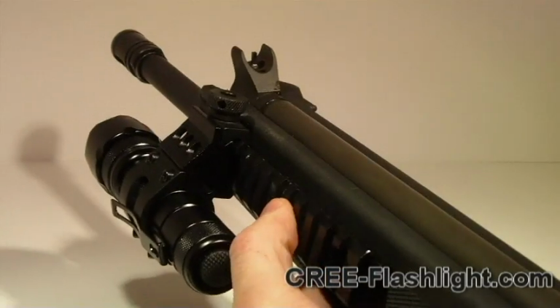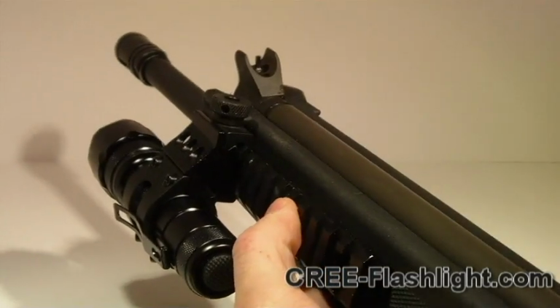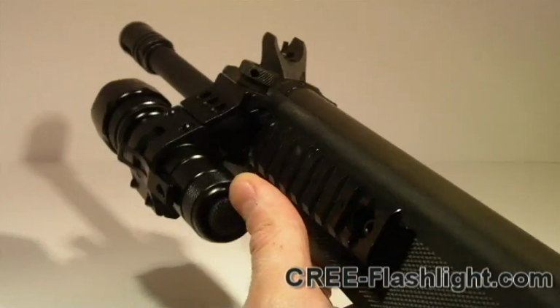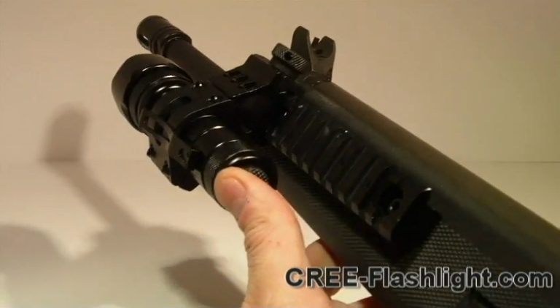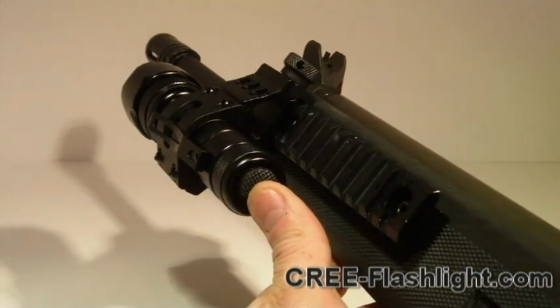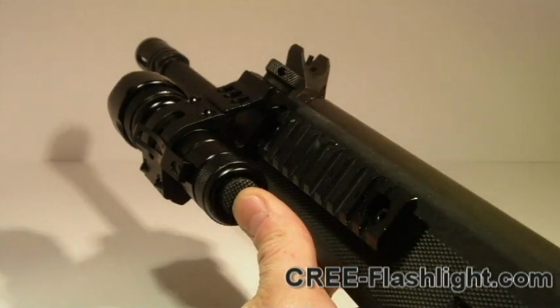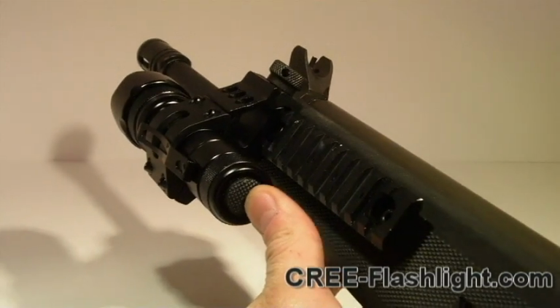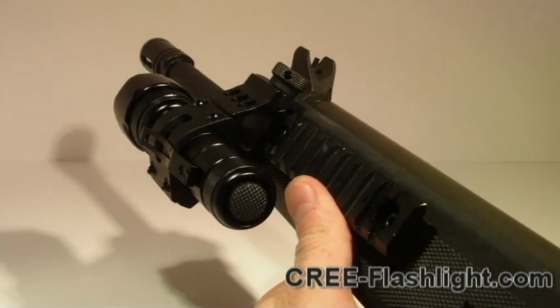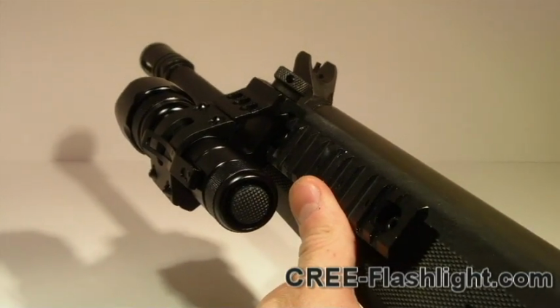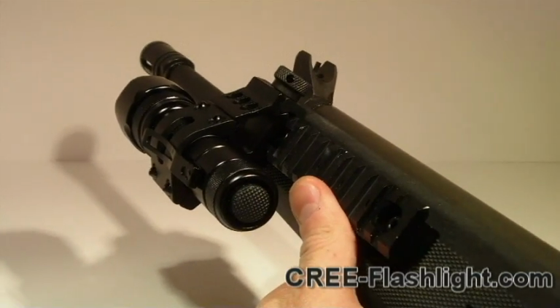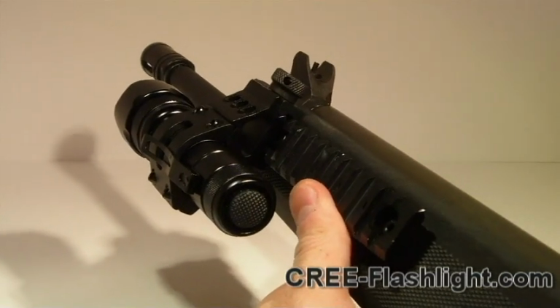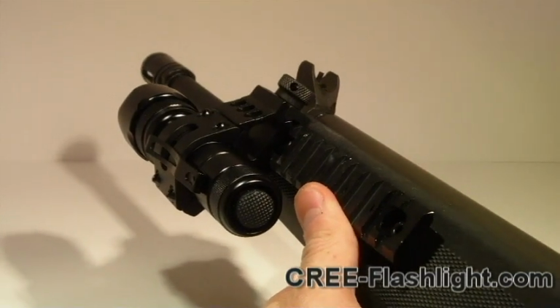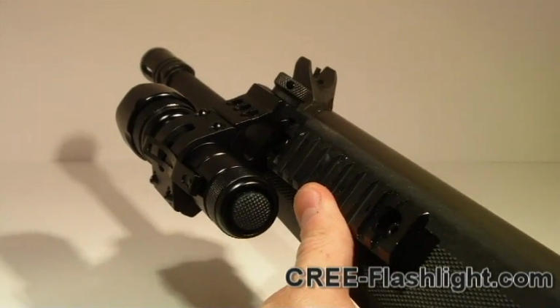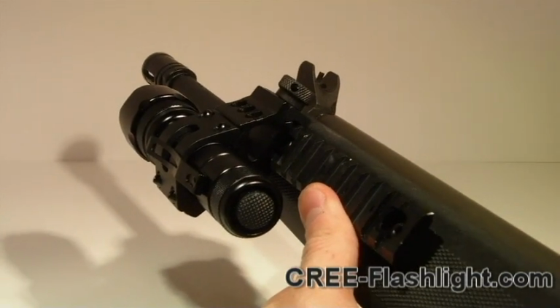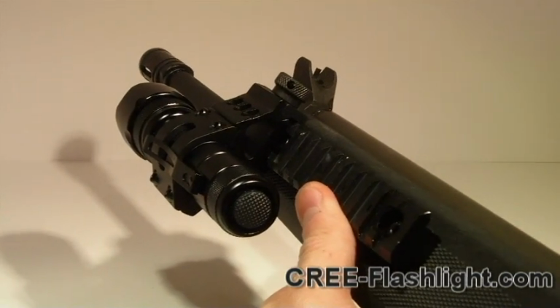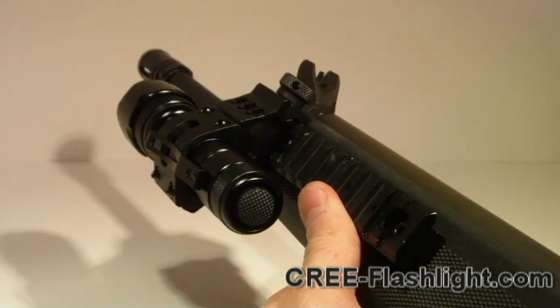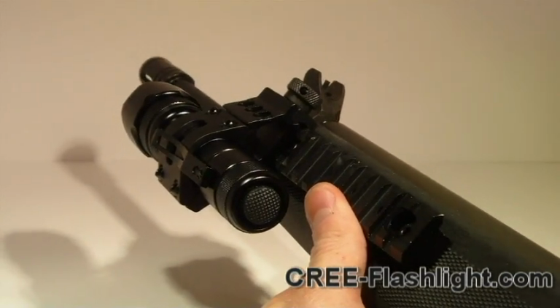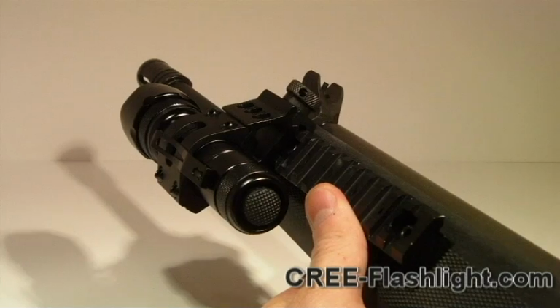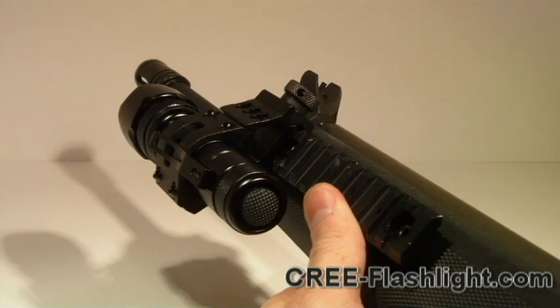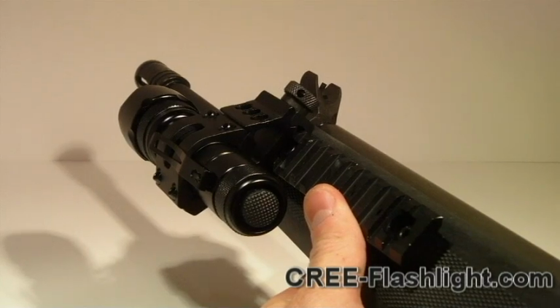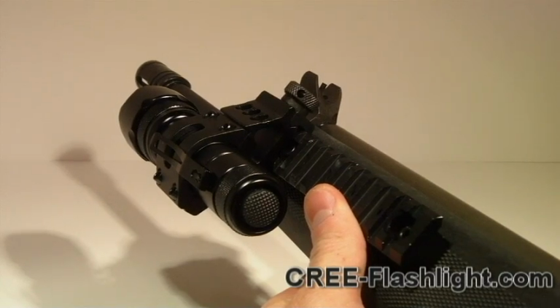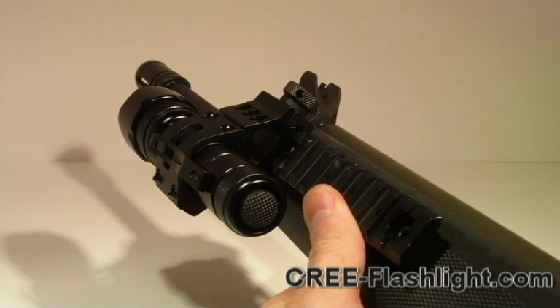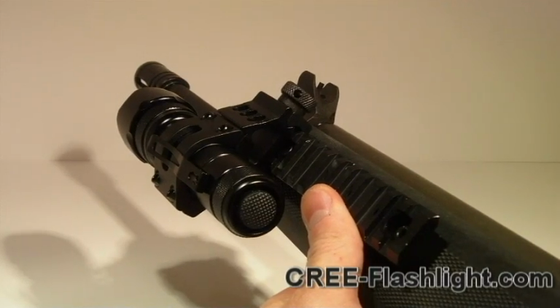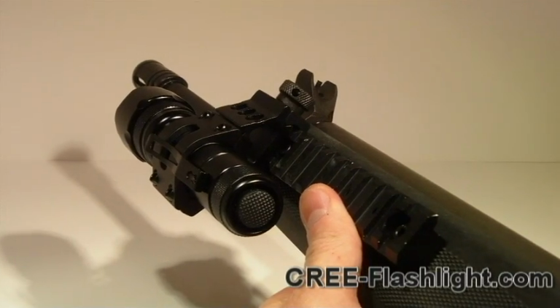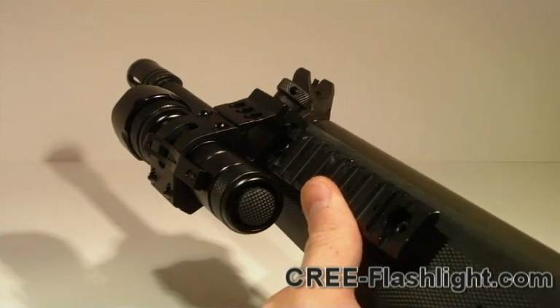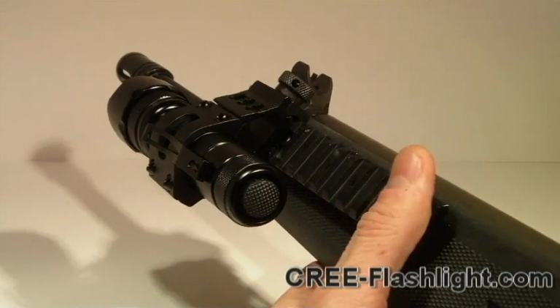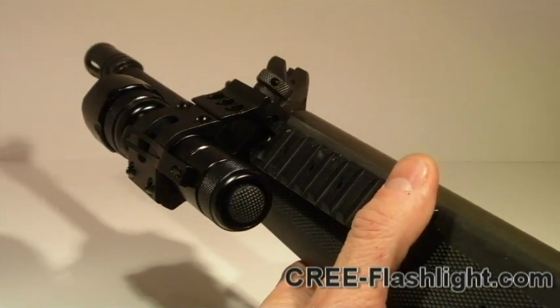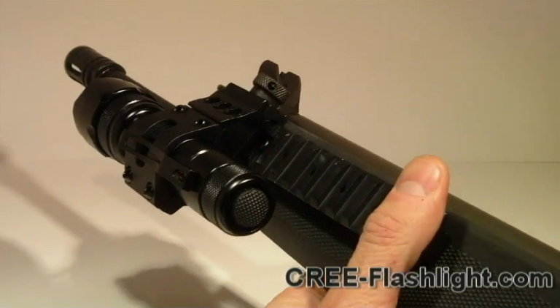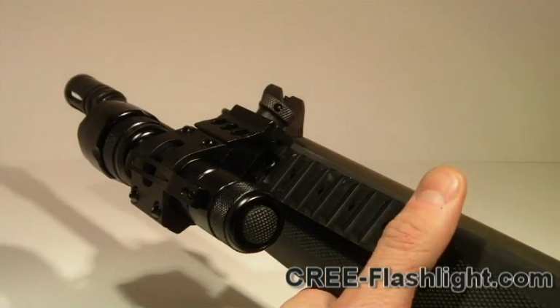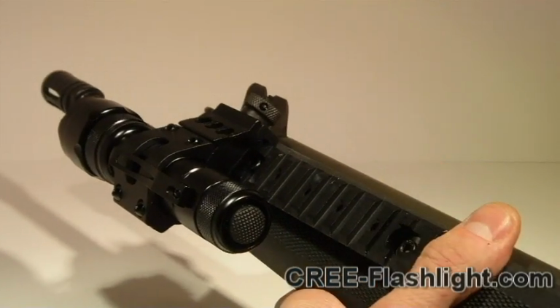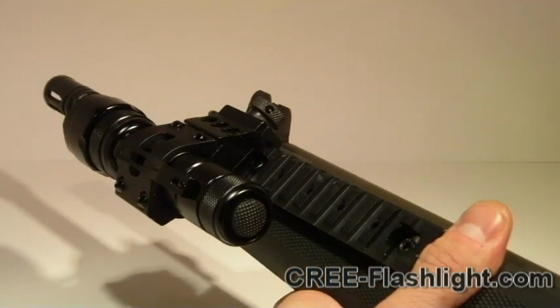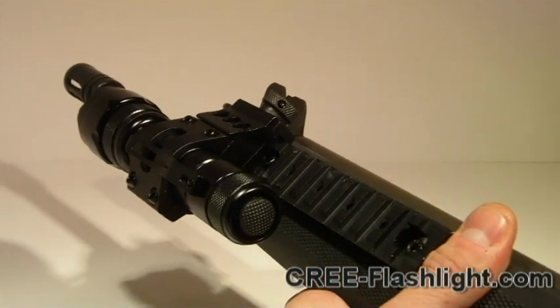If you guys have any questions or want to check out more products, please come to our website, CreeFlashlight.com. Again, this is Mr. Hula2, and thanks for watching.